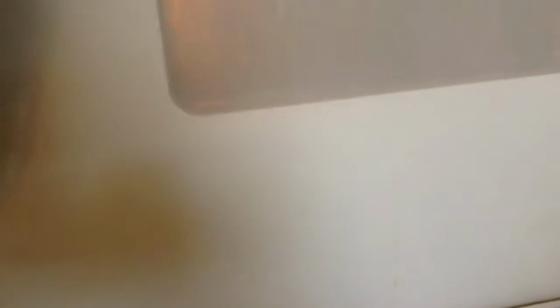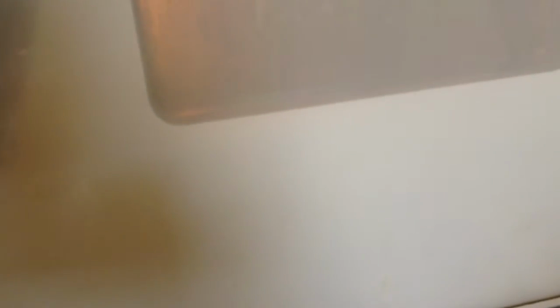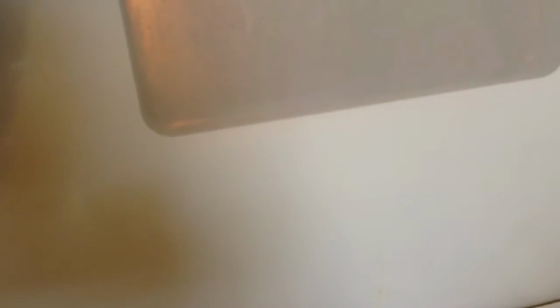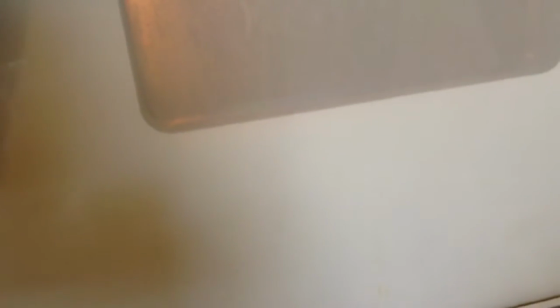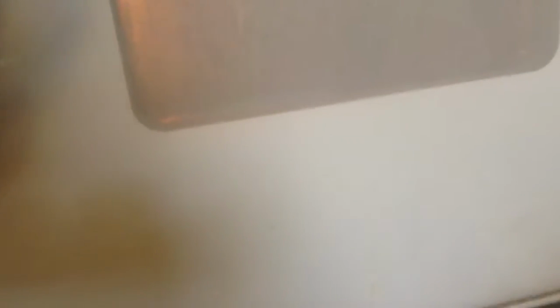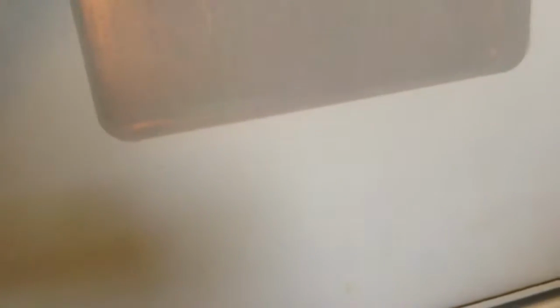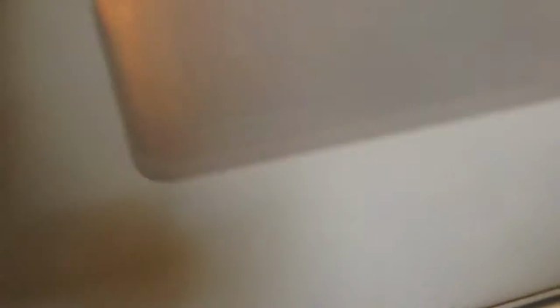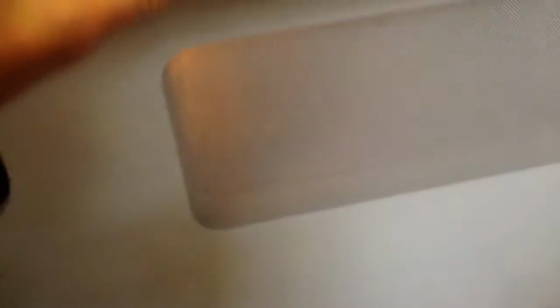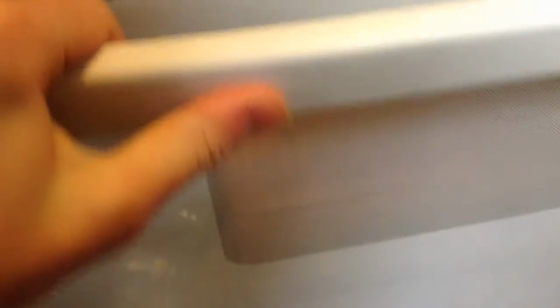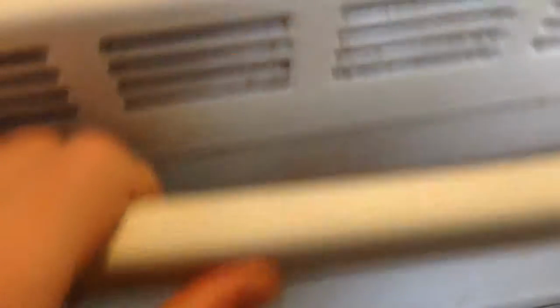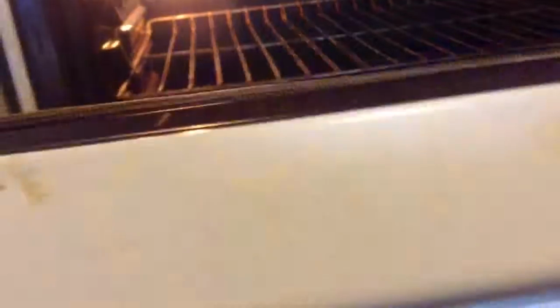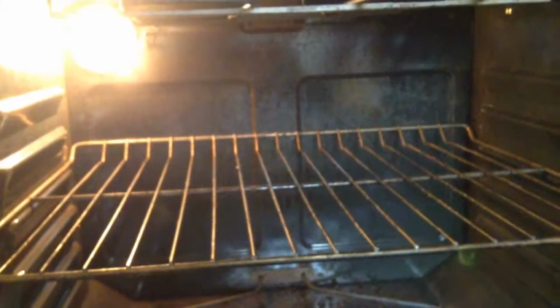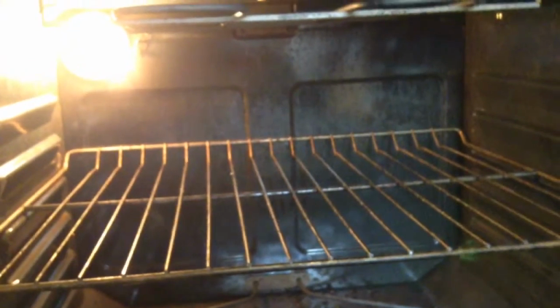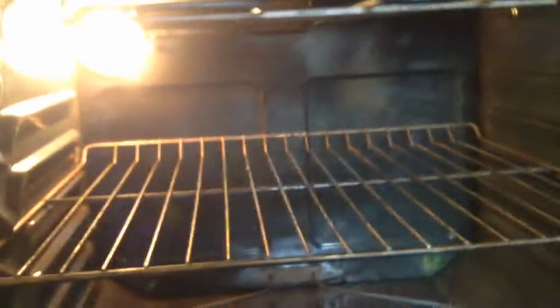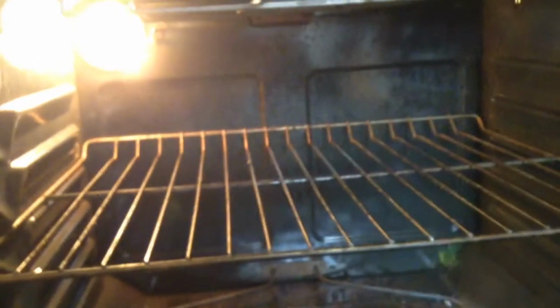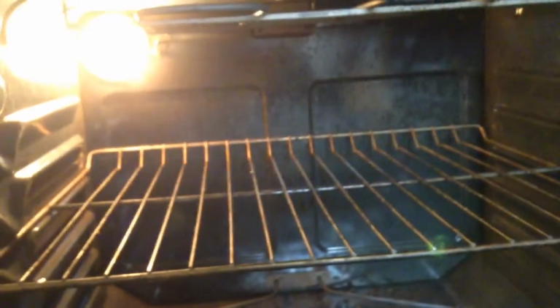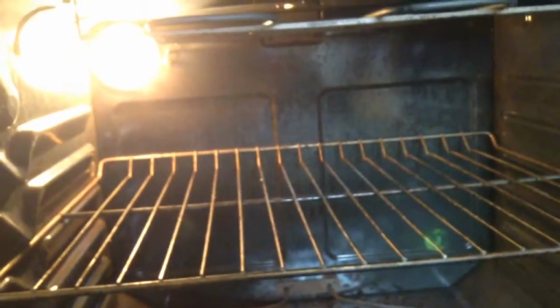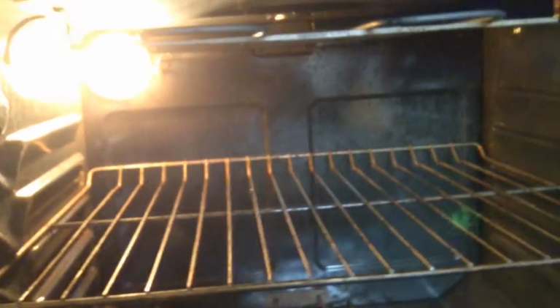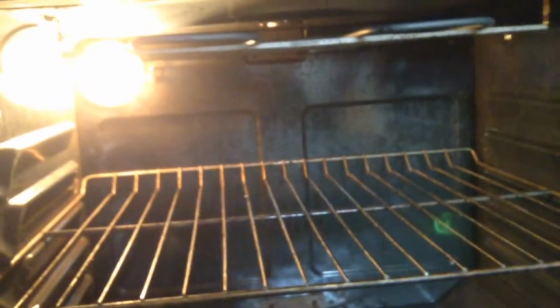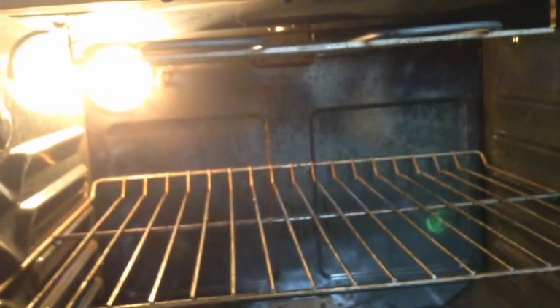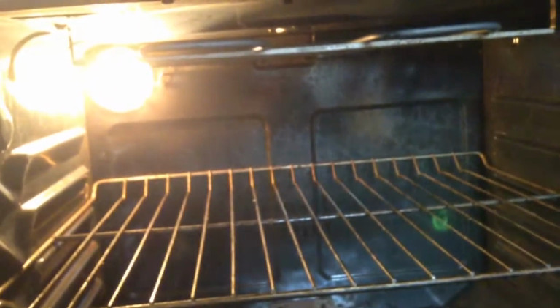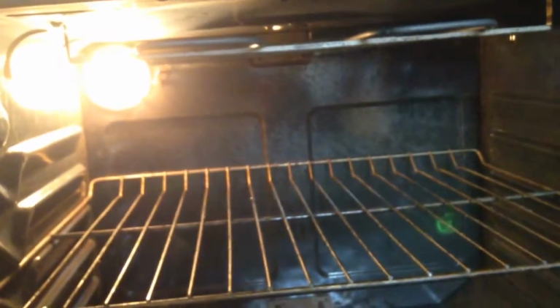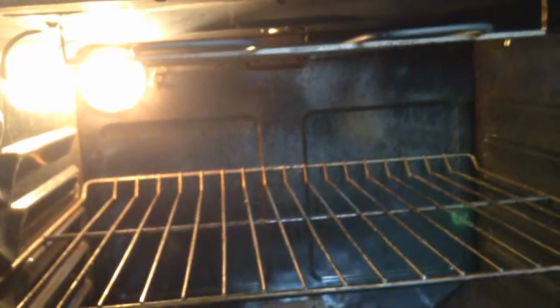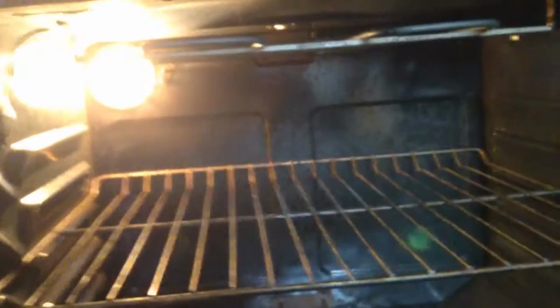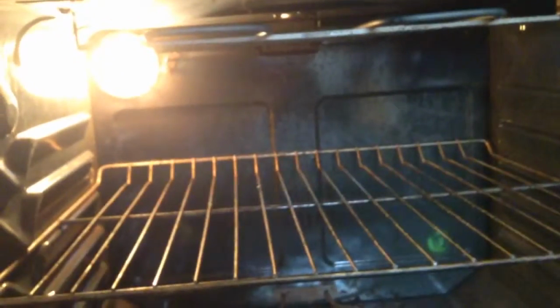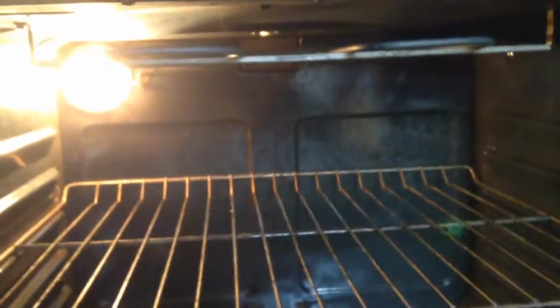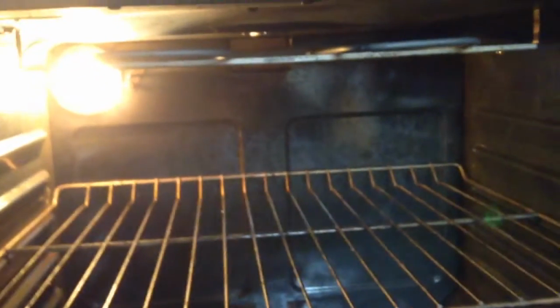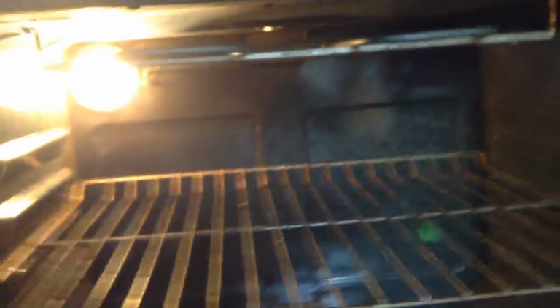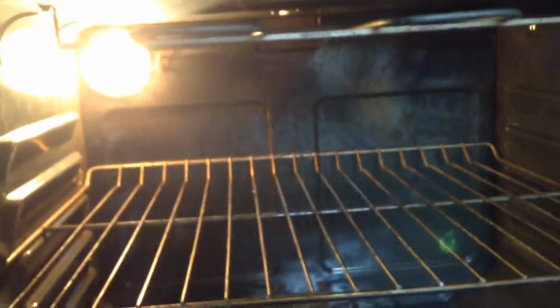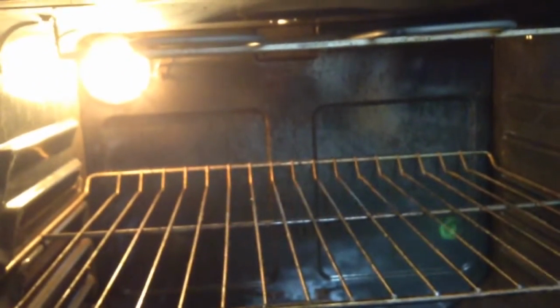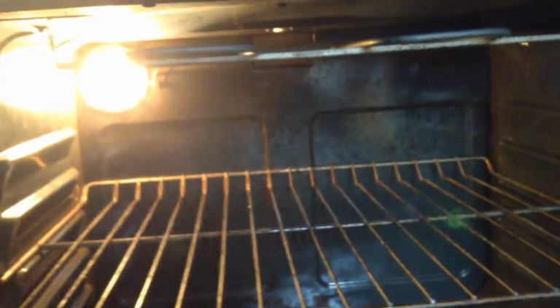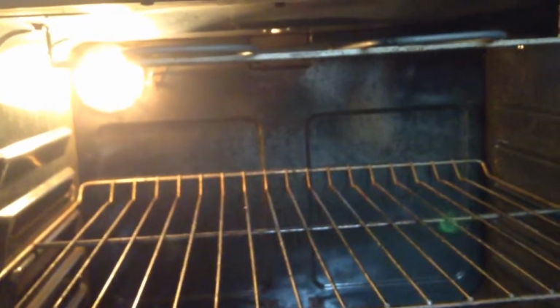So first you open up the stove, like this. Someone needs to clean this out because this has not been cleaned out in a while. Yeah, I'm not doing it.